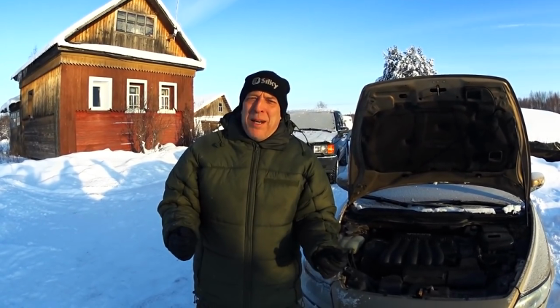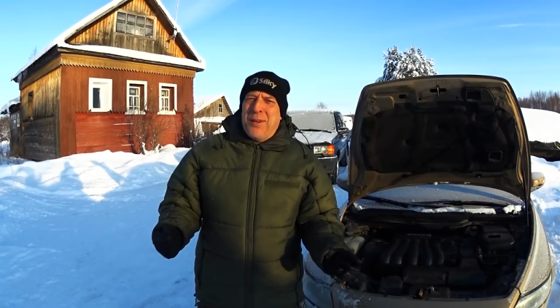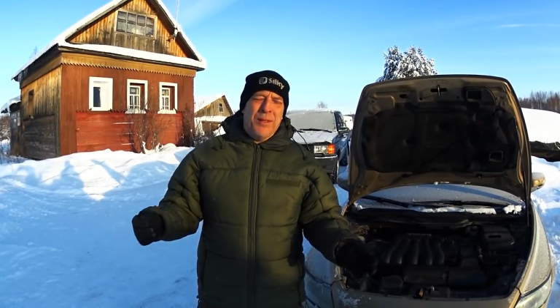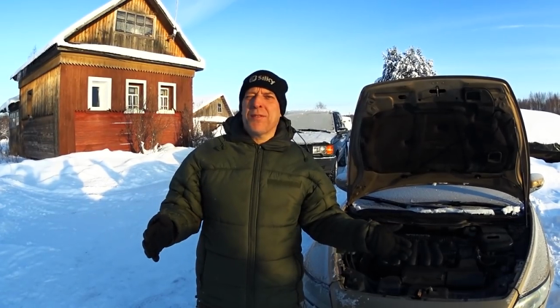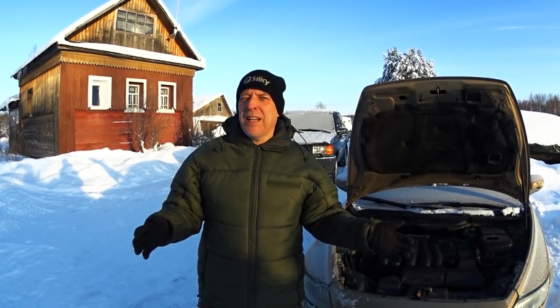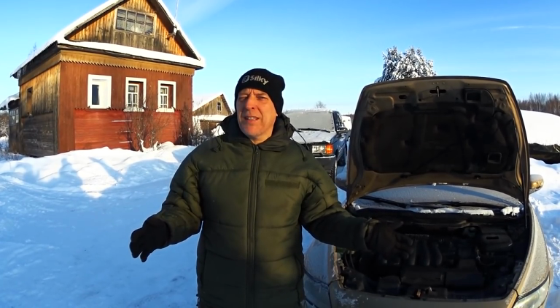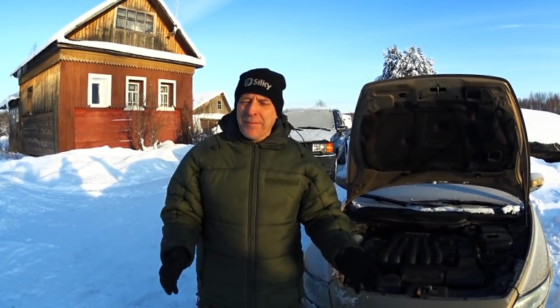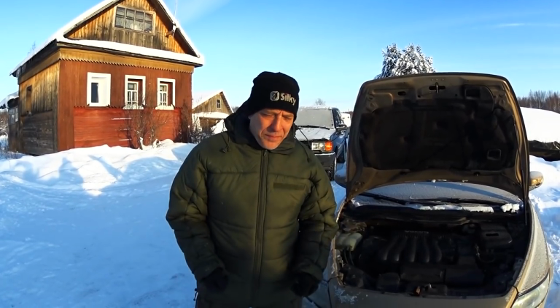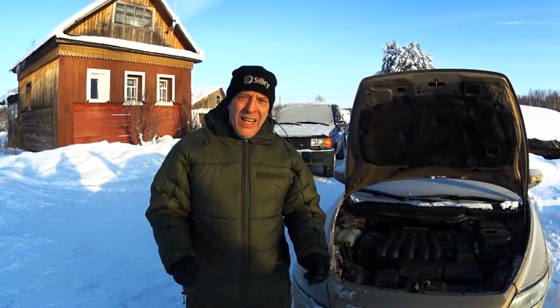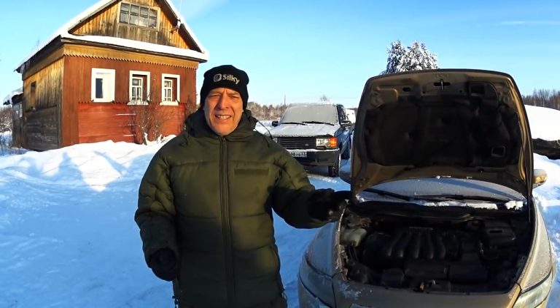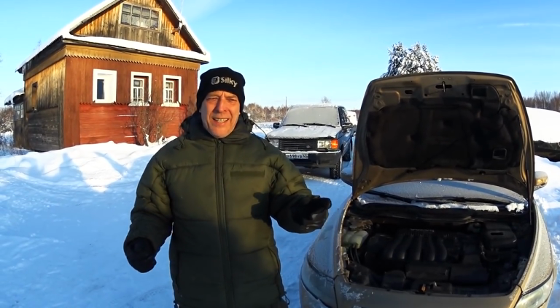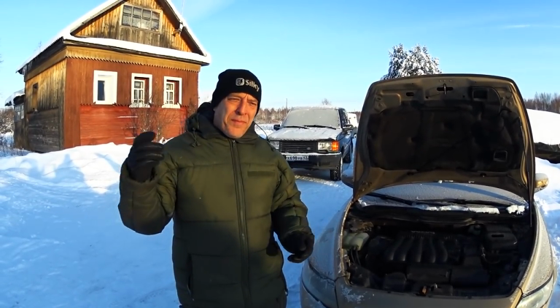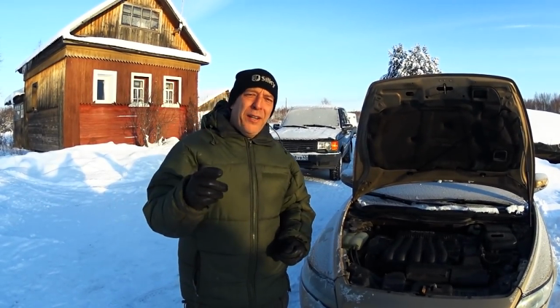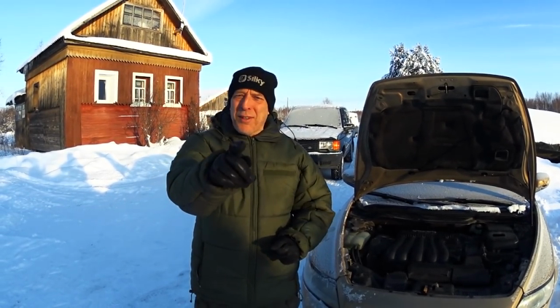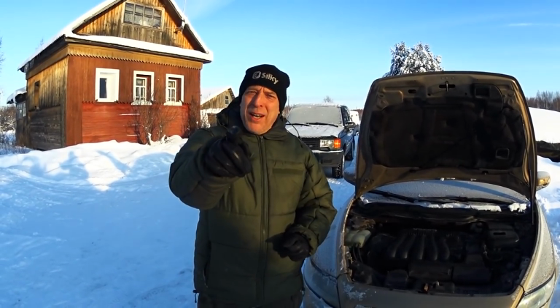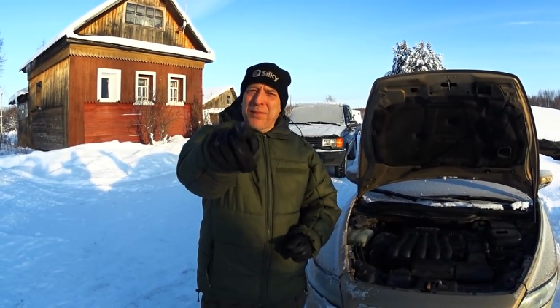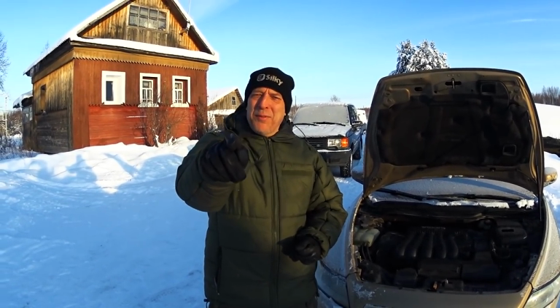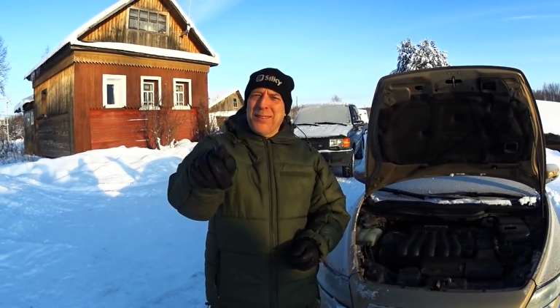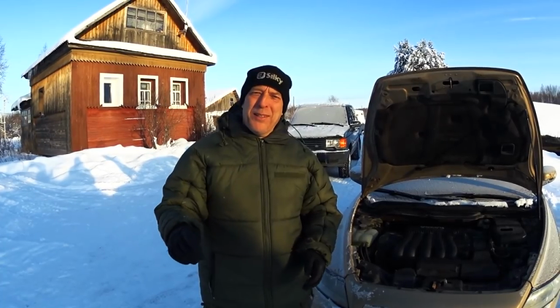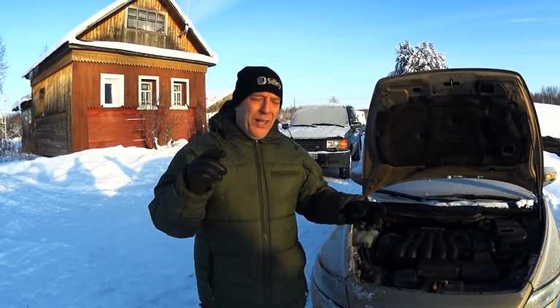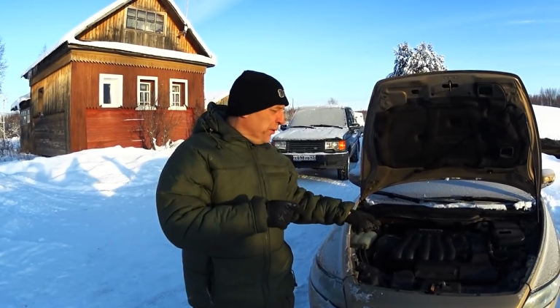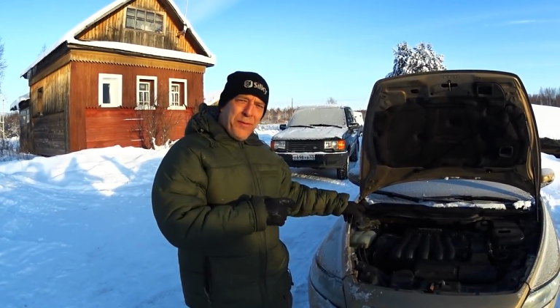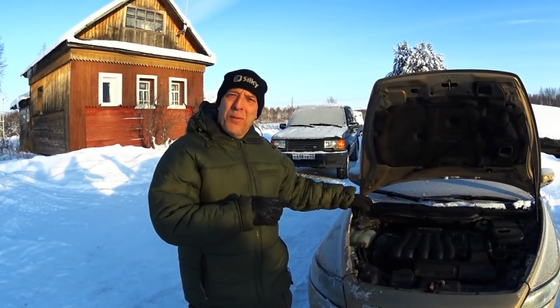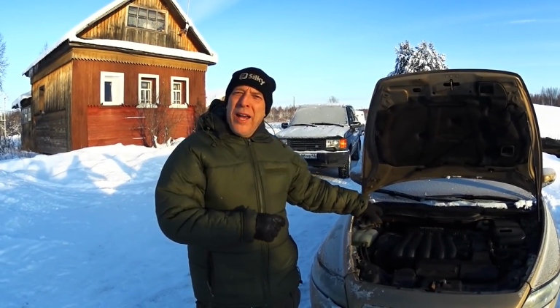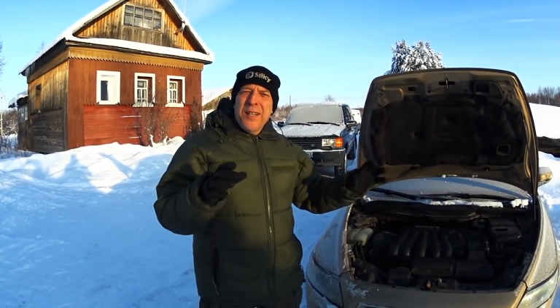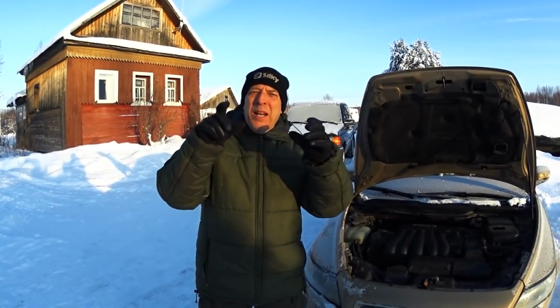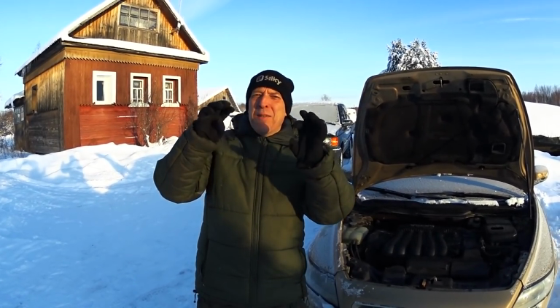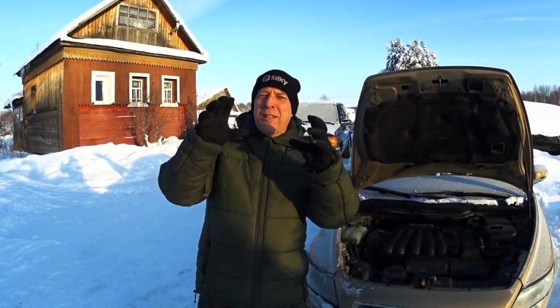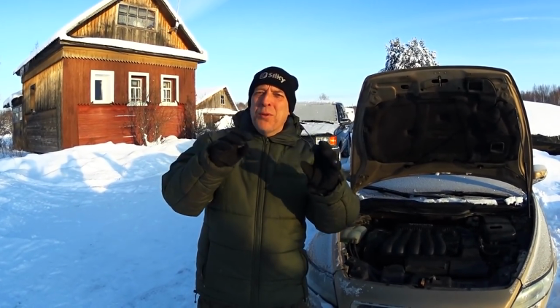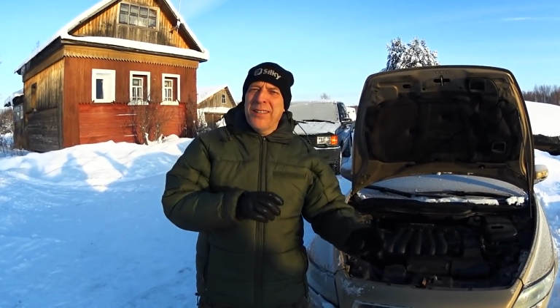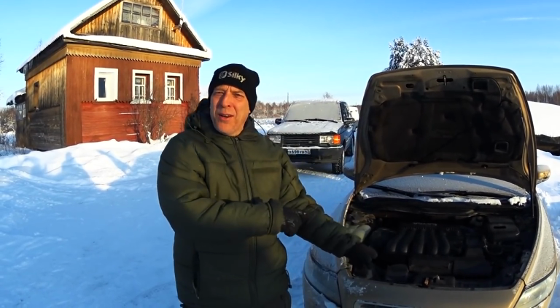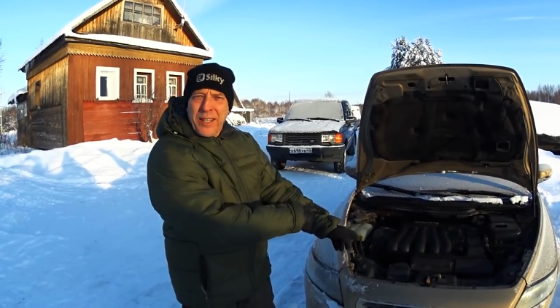It's like minus 30 almost — 28, 29 — and I know that some of you guys, most likely if you're watching this video, you have some milky white goo in your oil filler cap.